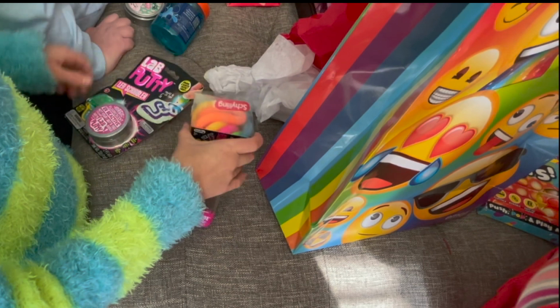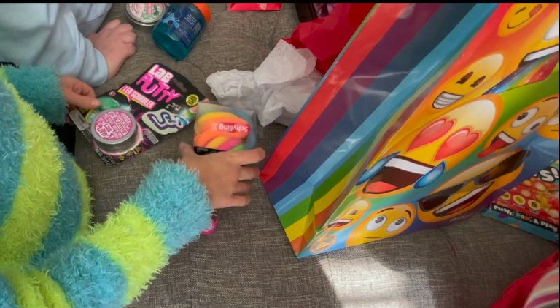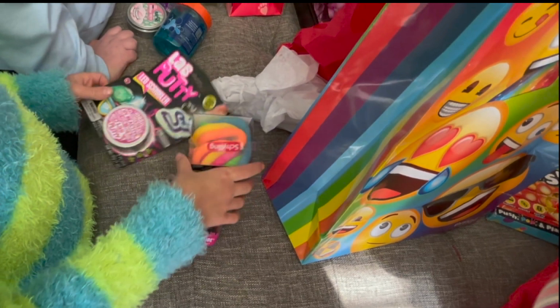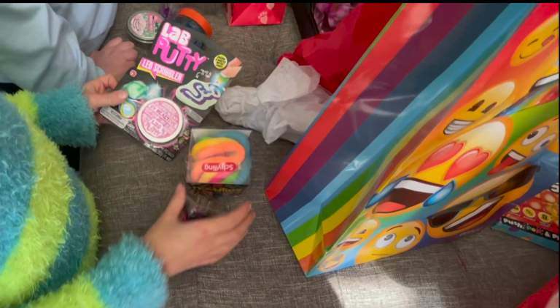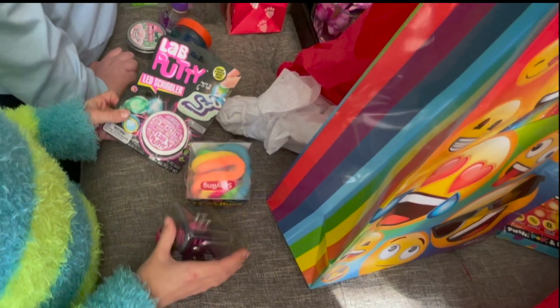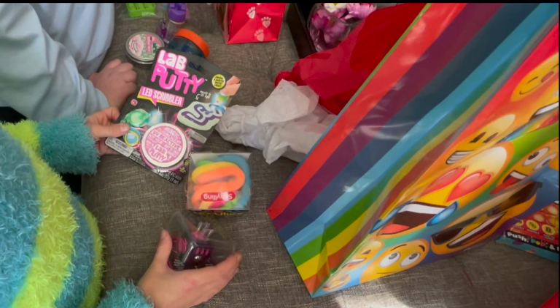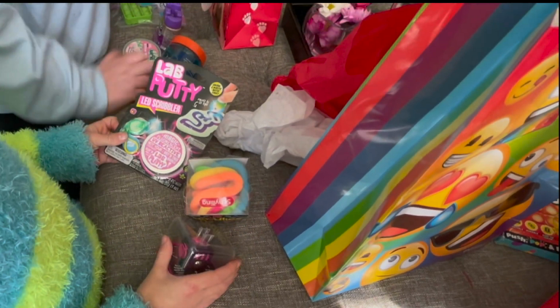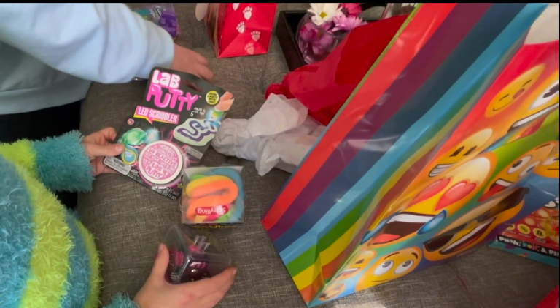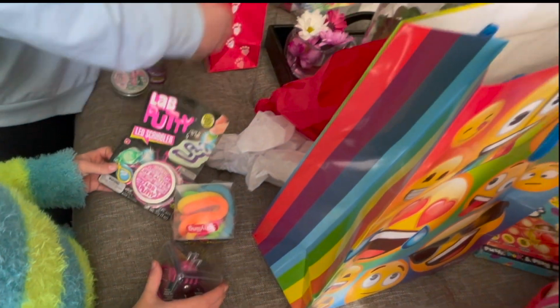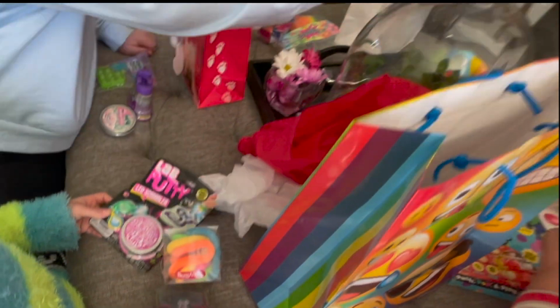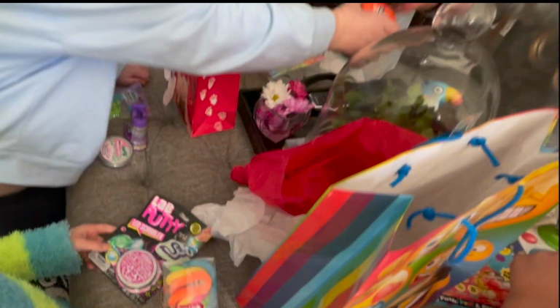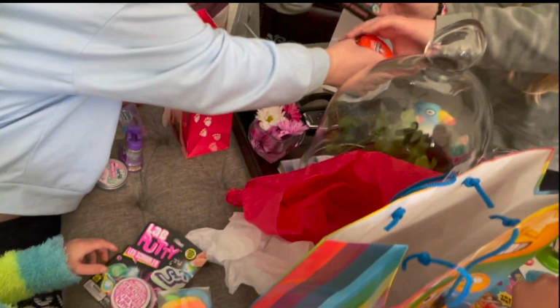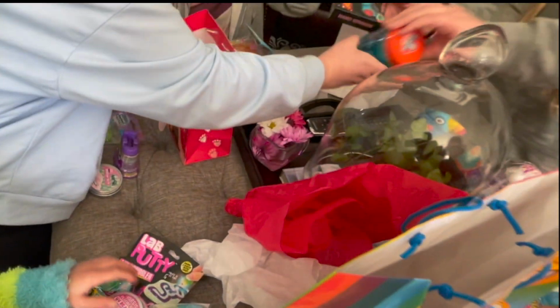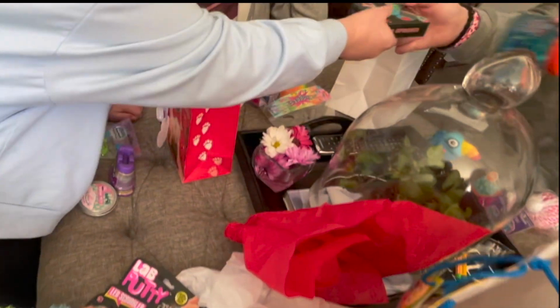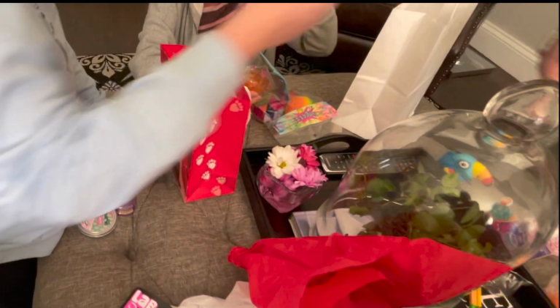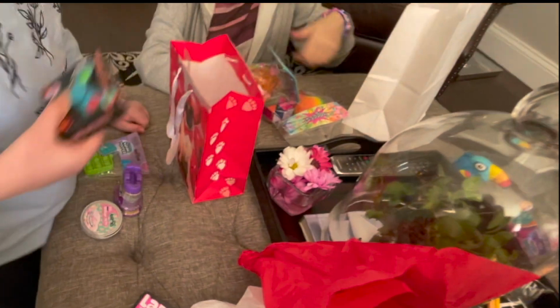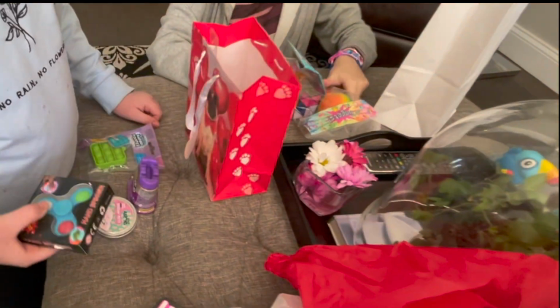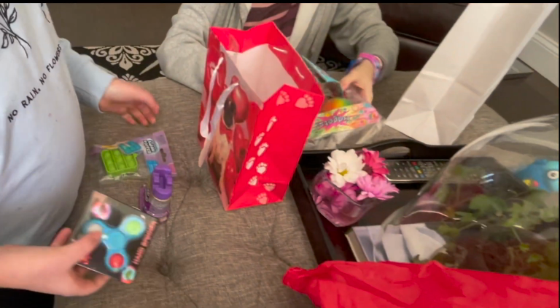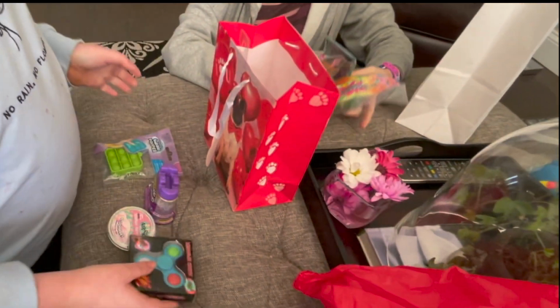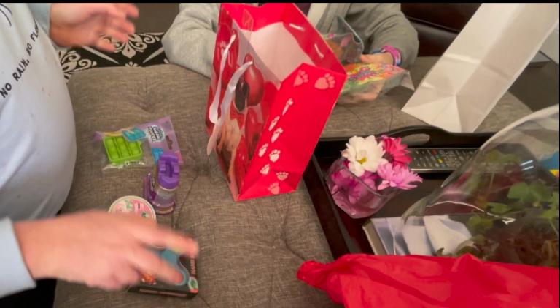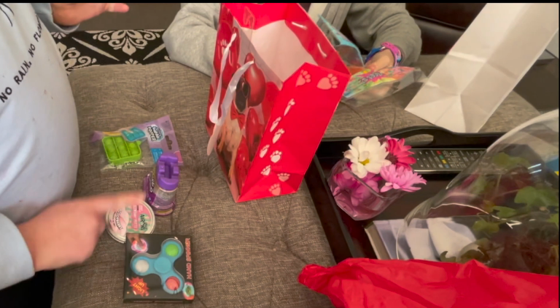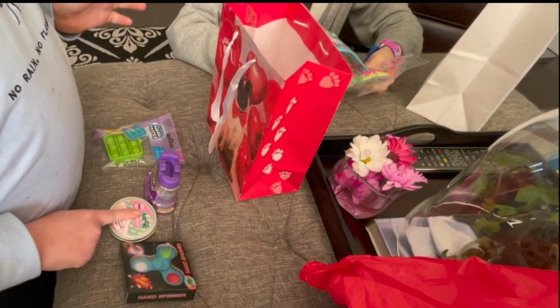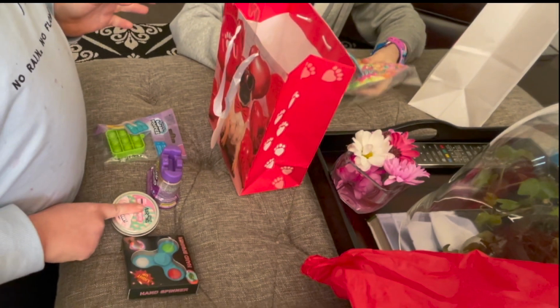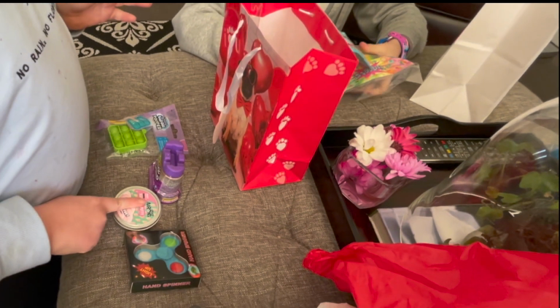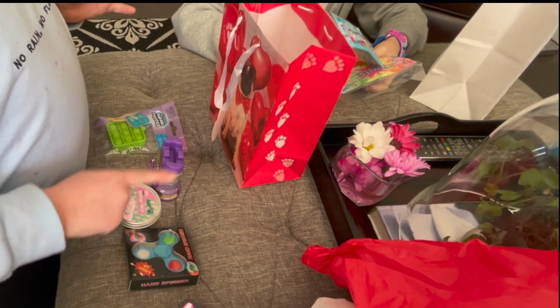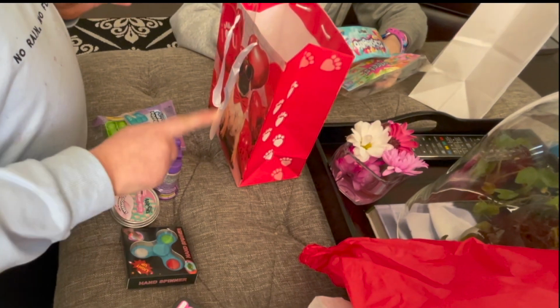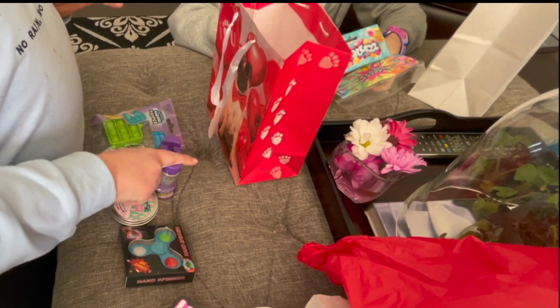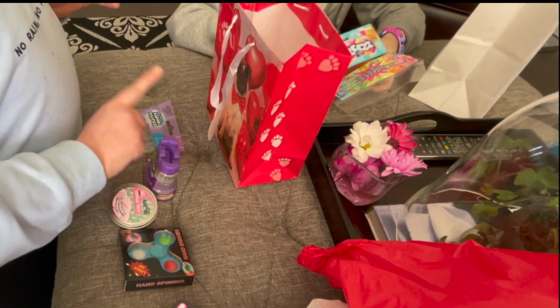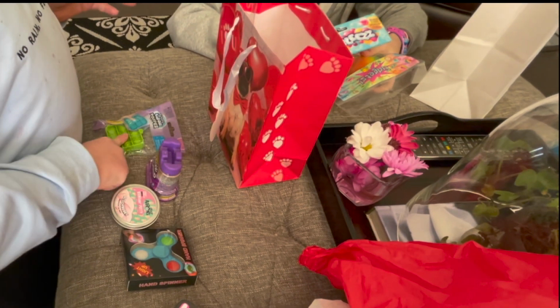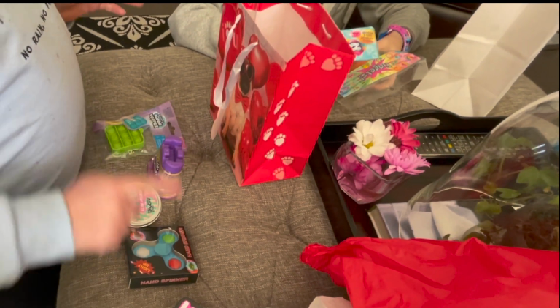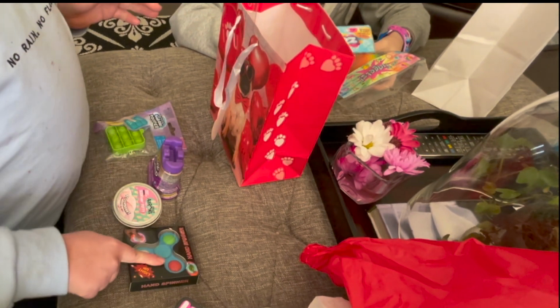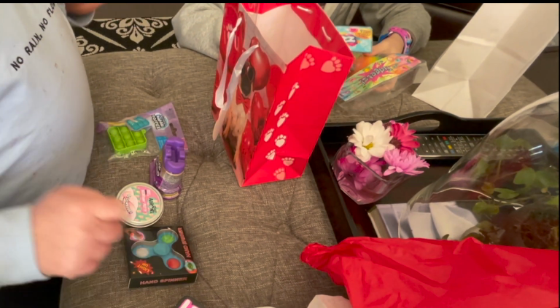I got this squishy and I got this pop it. Do you know how much time I took packing this — a fidget cube, monkey, needle! And what did you get? I got putty, a pop it, and this.